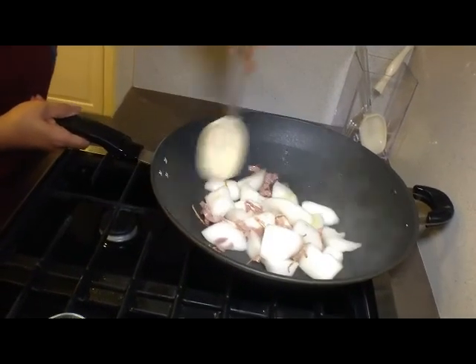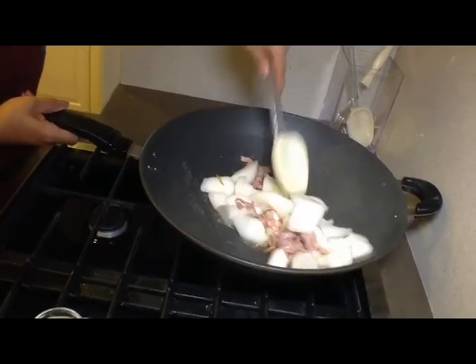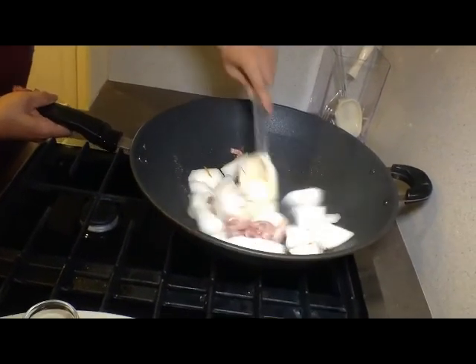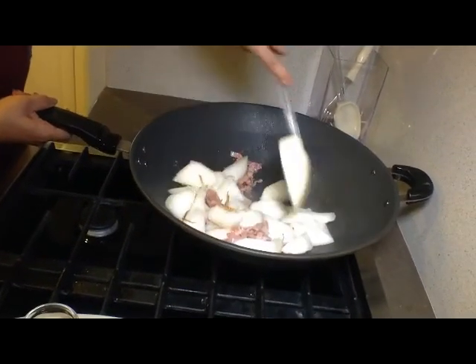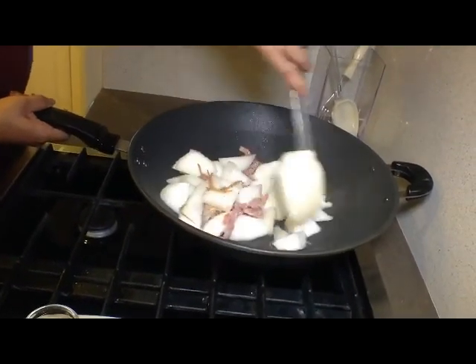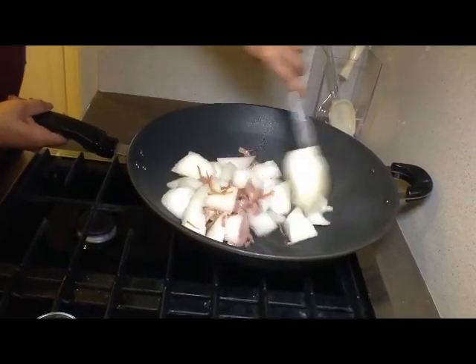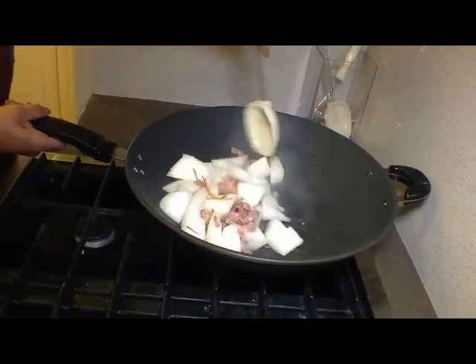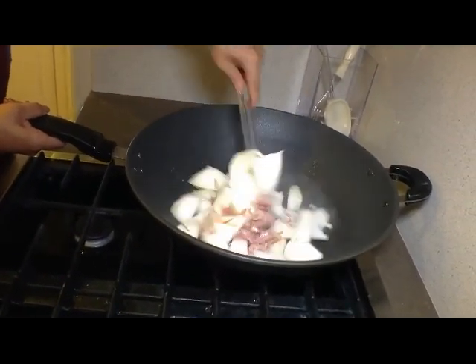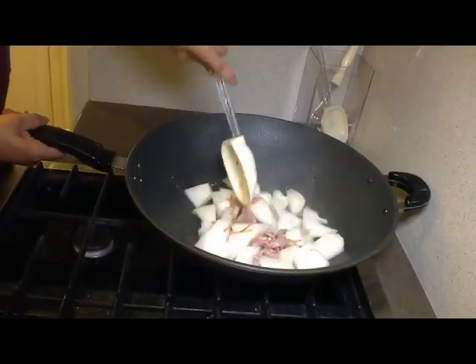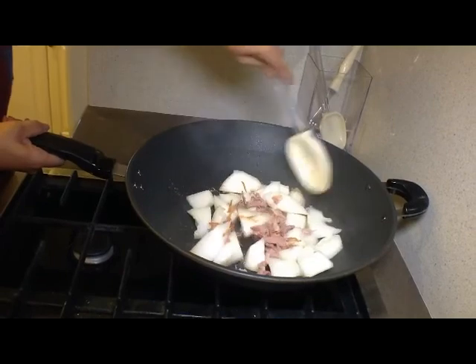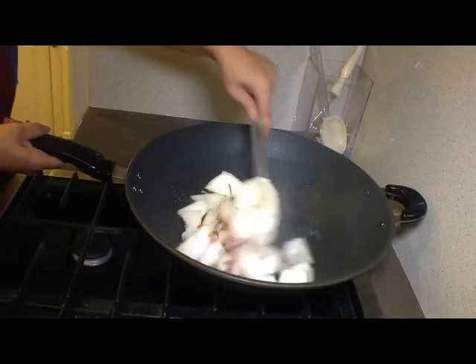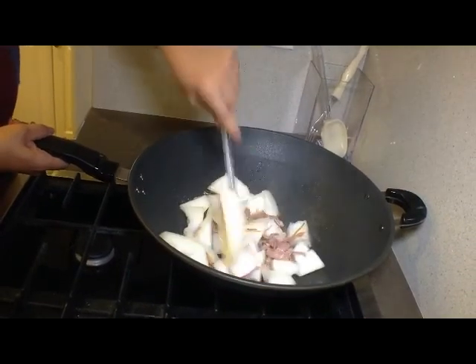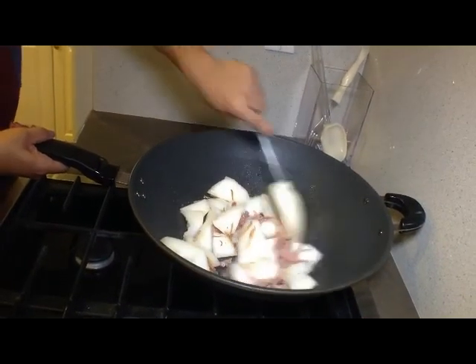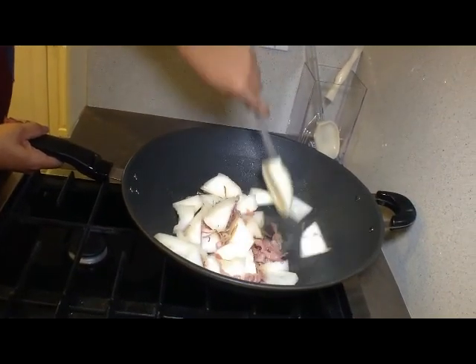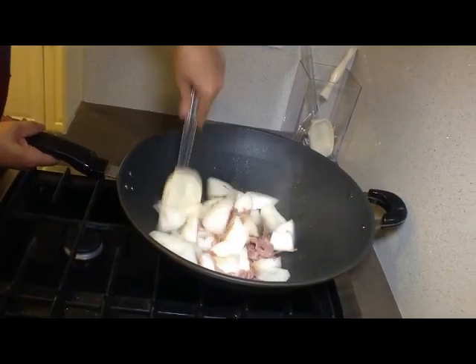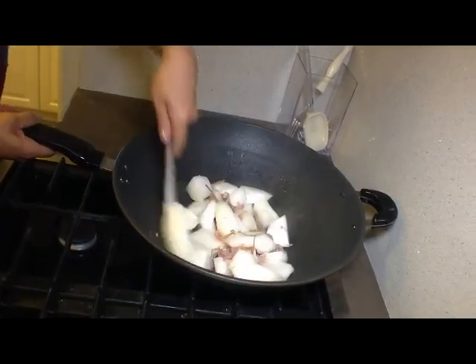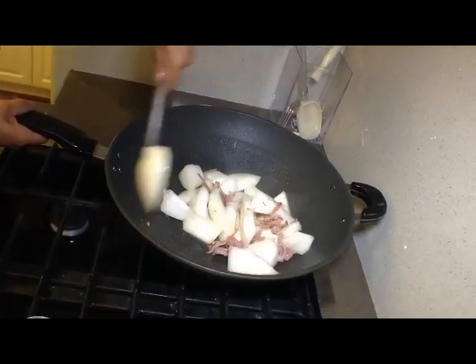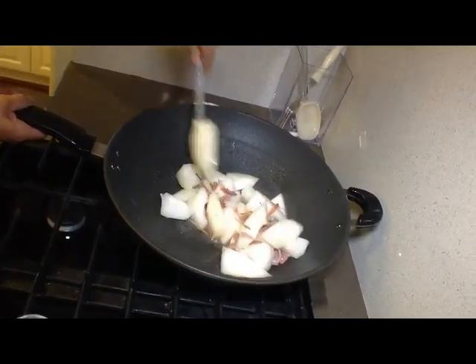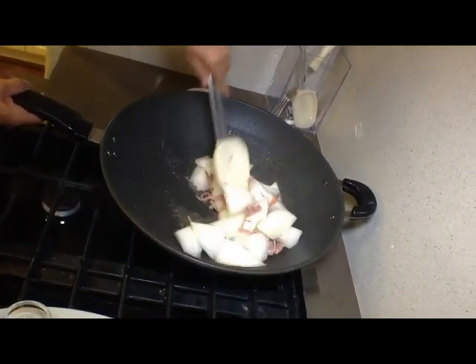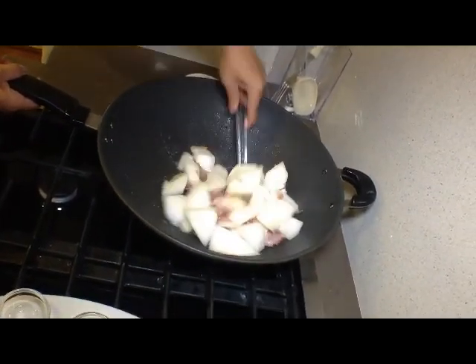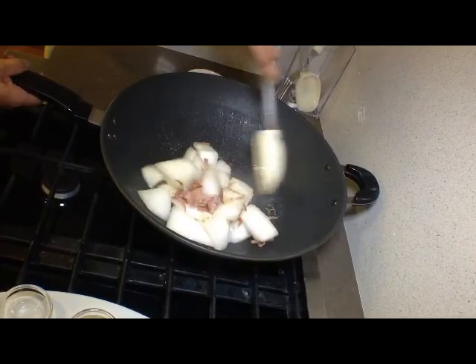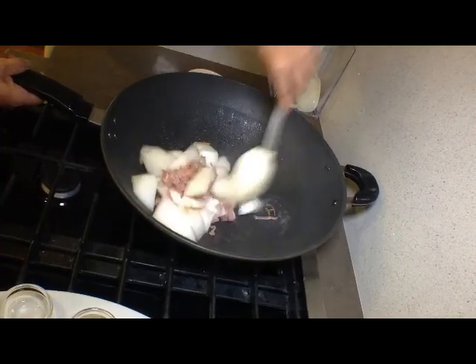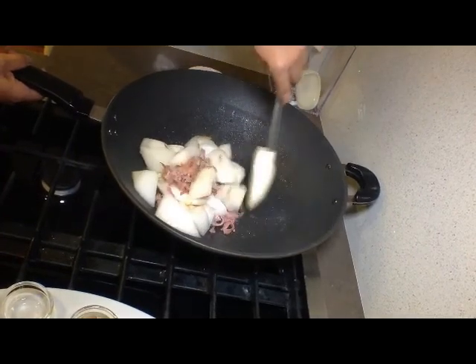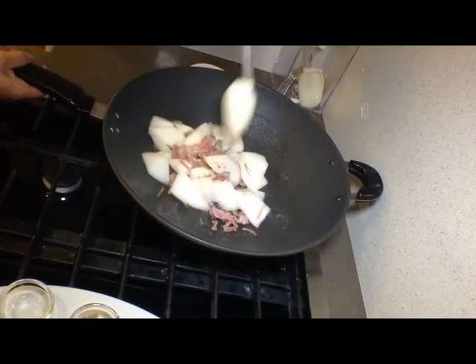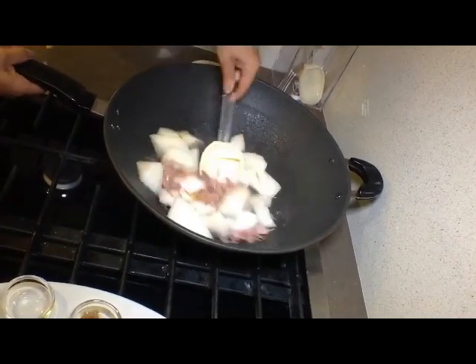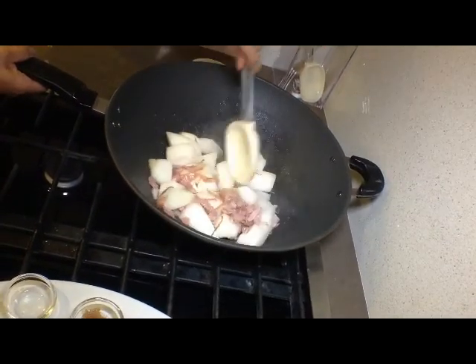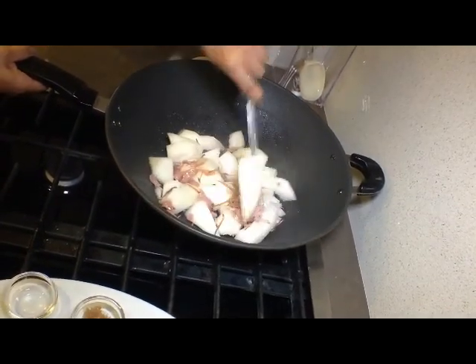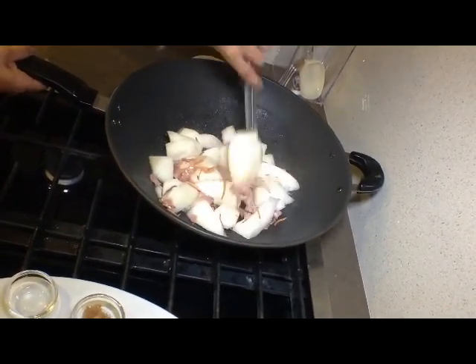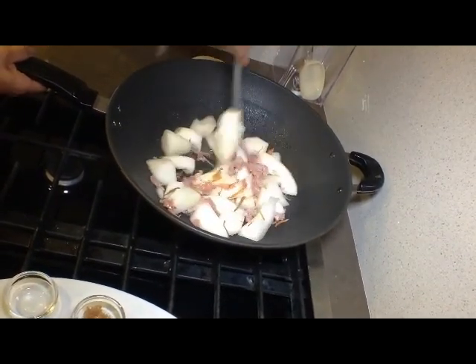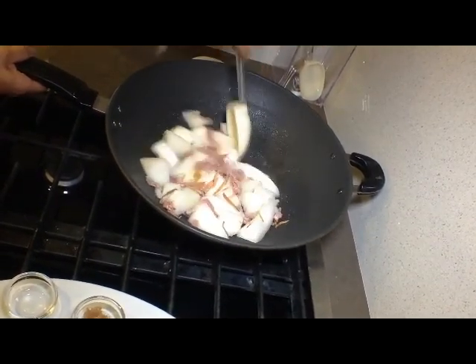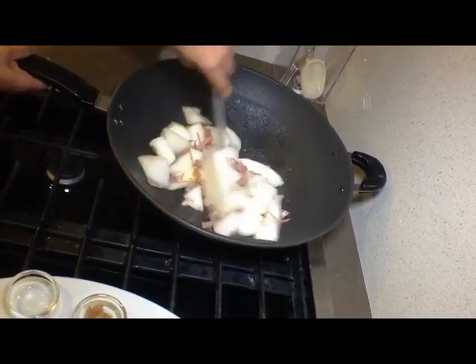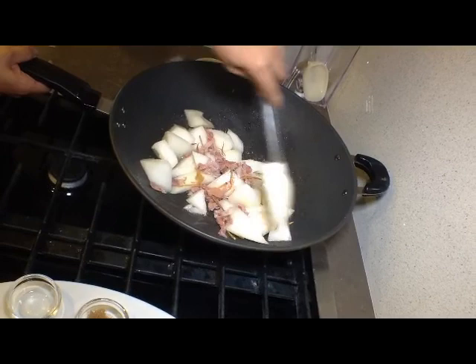Look at the color — it's white mixed with the red. It's just beautiful to look at. Let's give a couple more tosses to this mixture, and we're ready for all the seasonings.